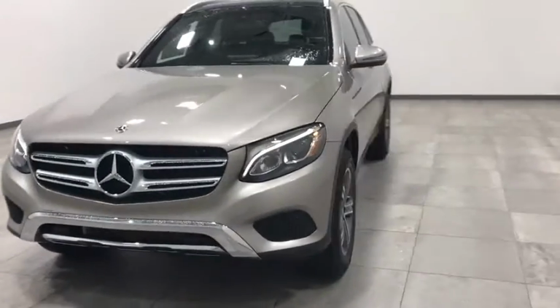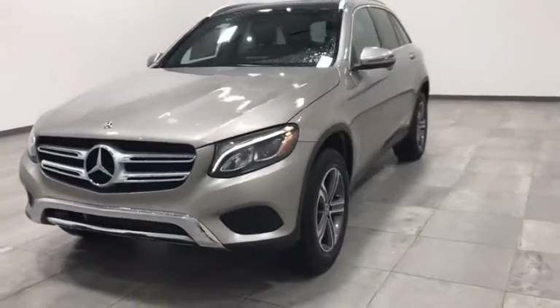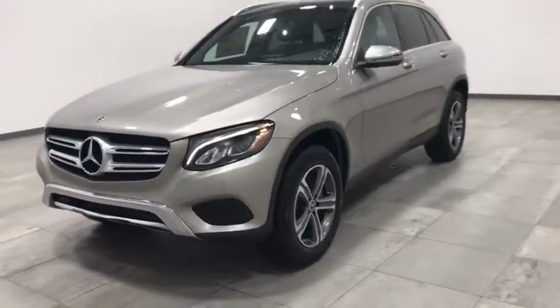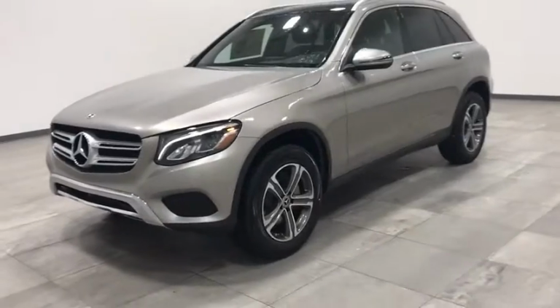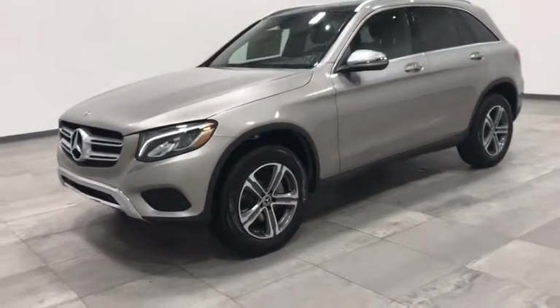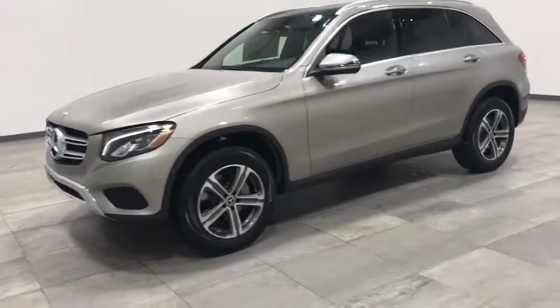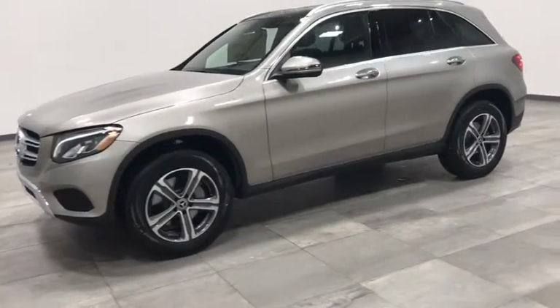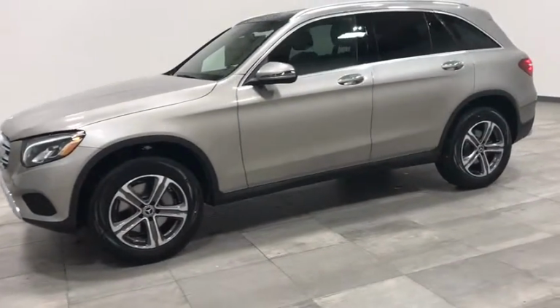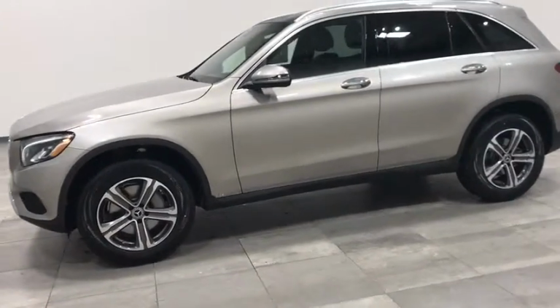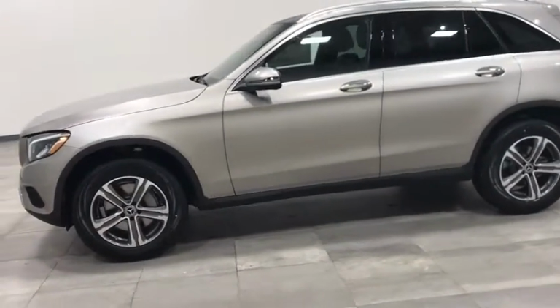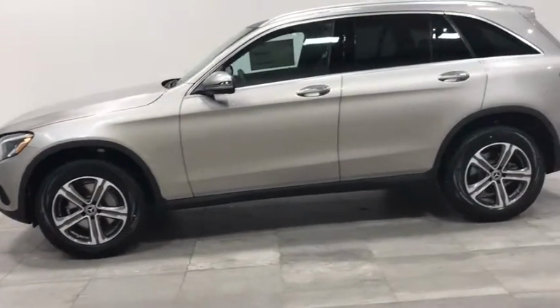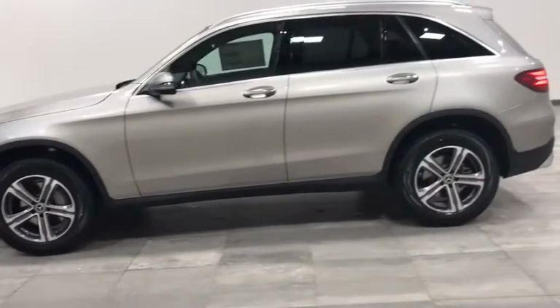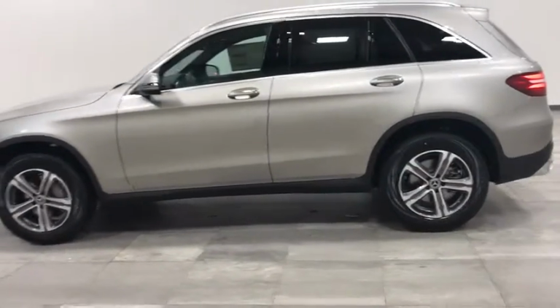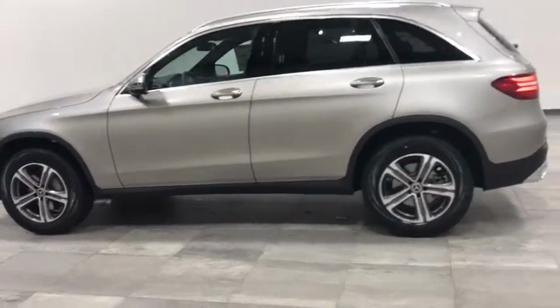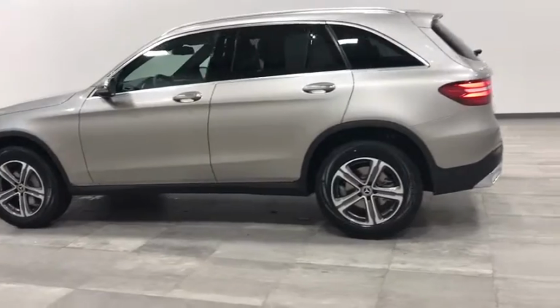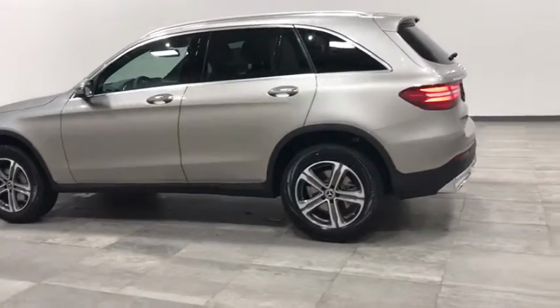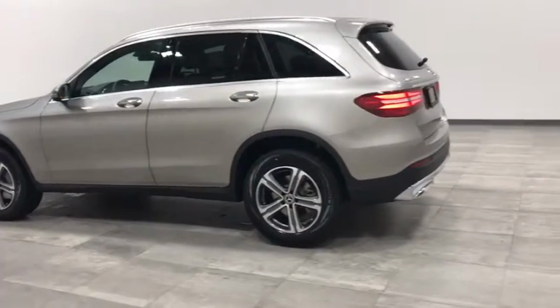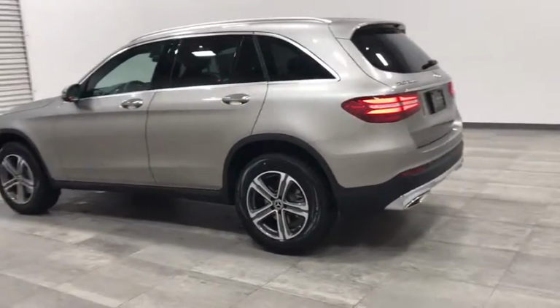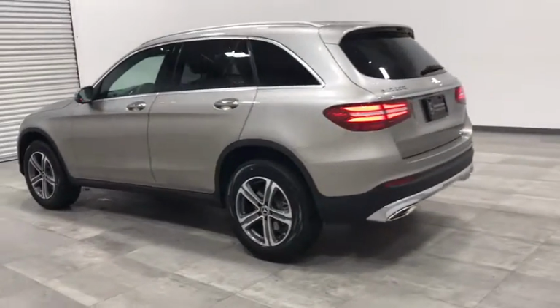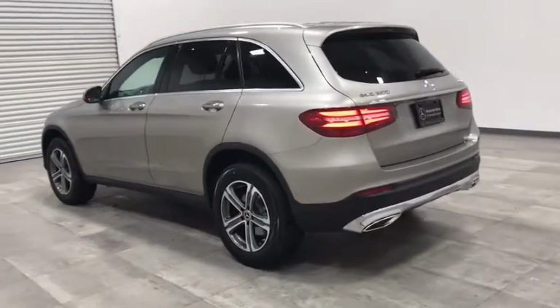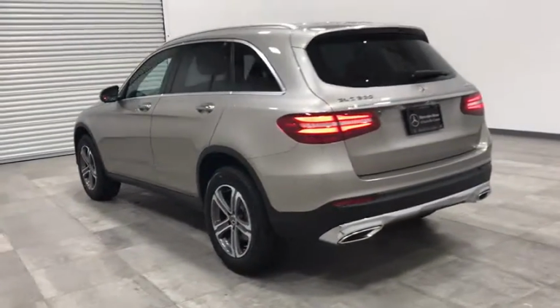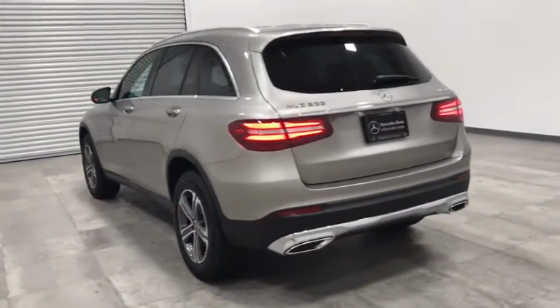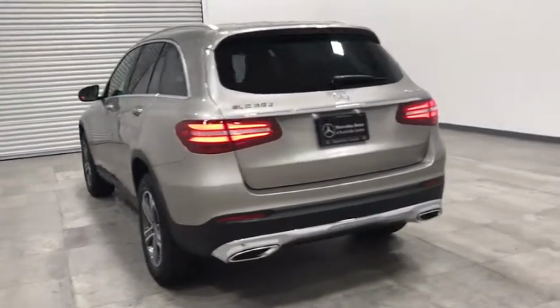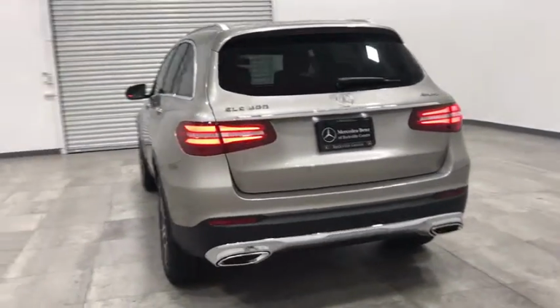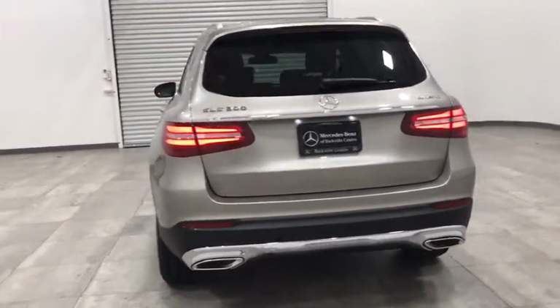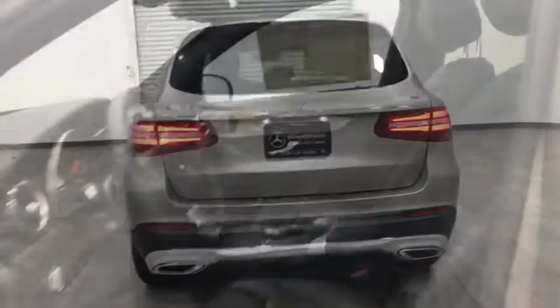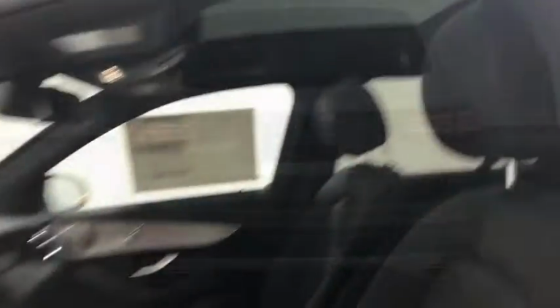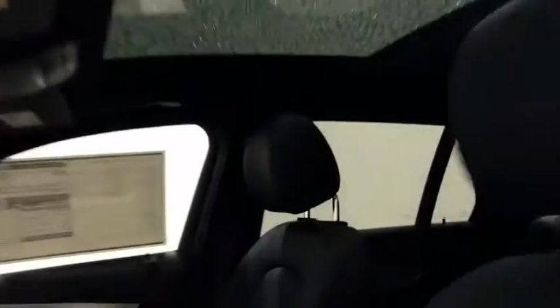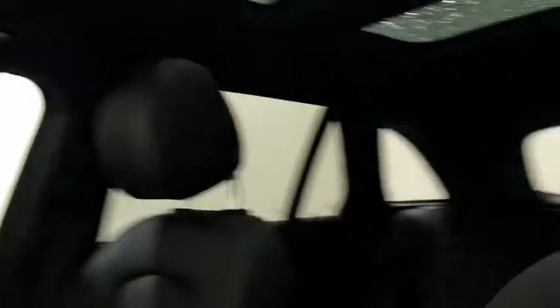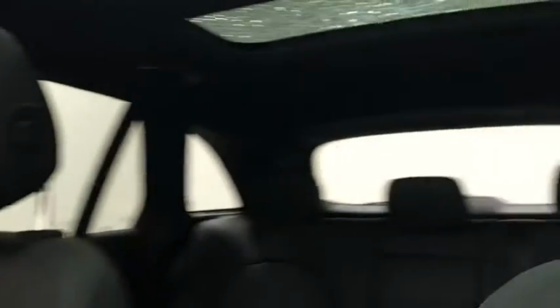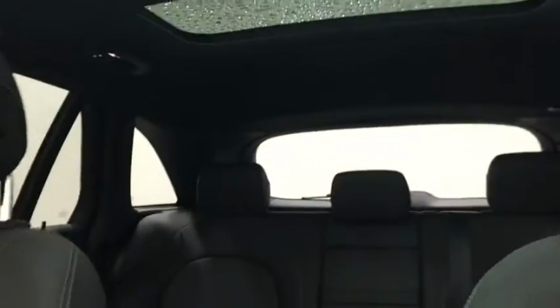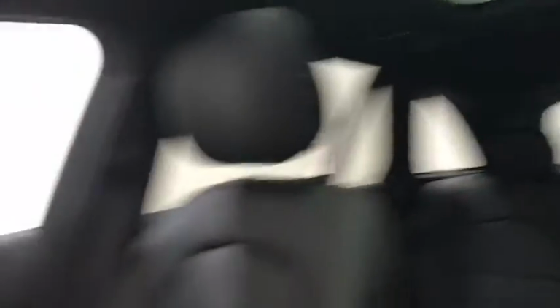Here are some of this vehicle's great options: power passenger seat, anti-lock braking system, backup camera, traction control, remote engine start, keyless entry, stability control, steering wheel audio controls, power liftgate, all-wheel drive.